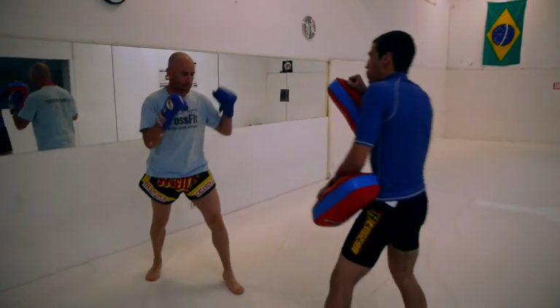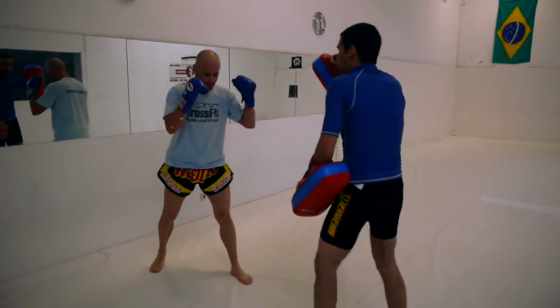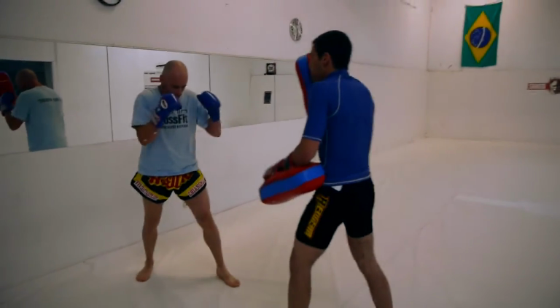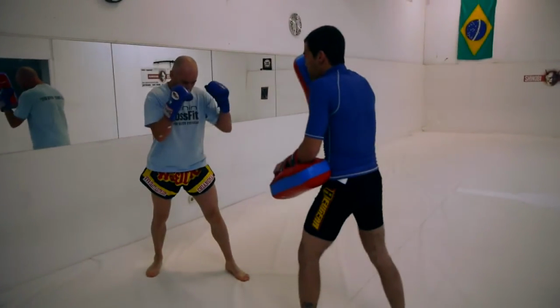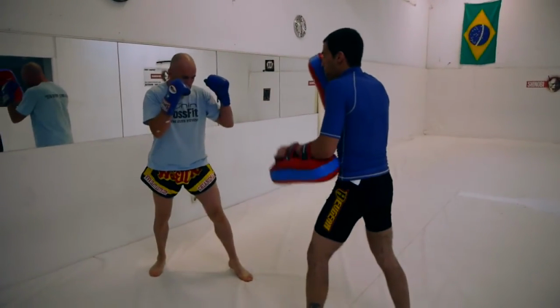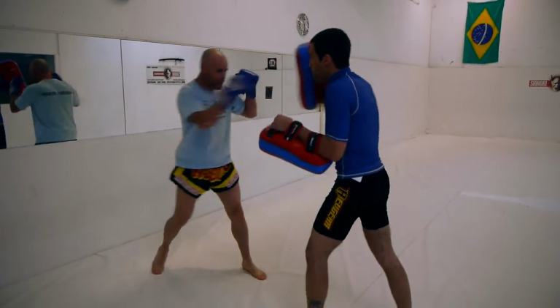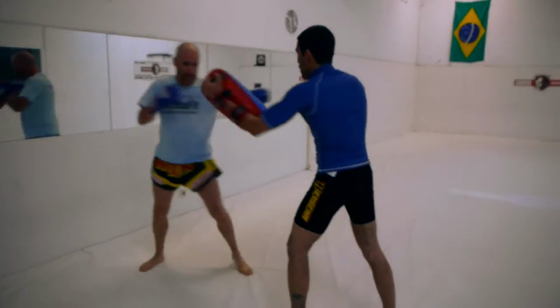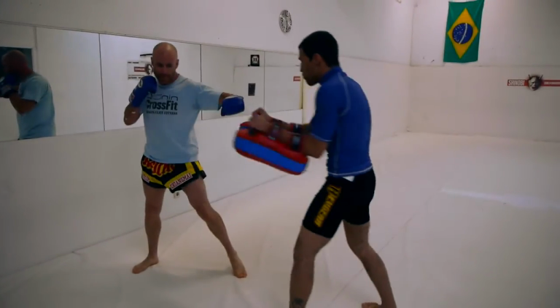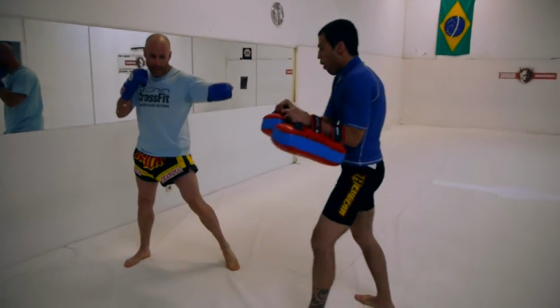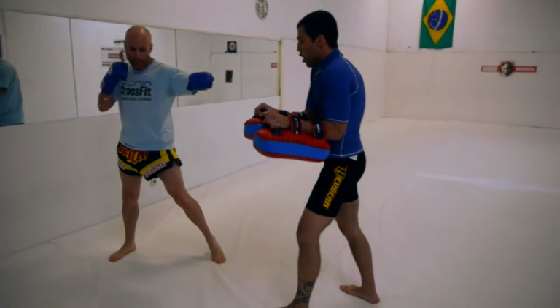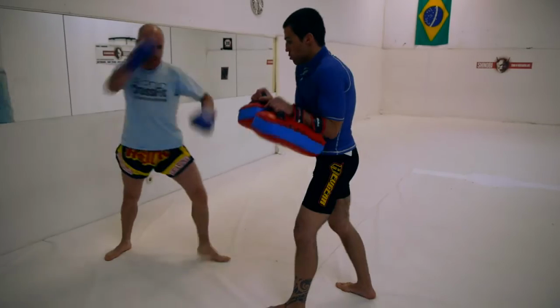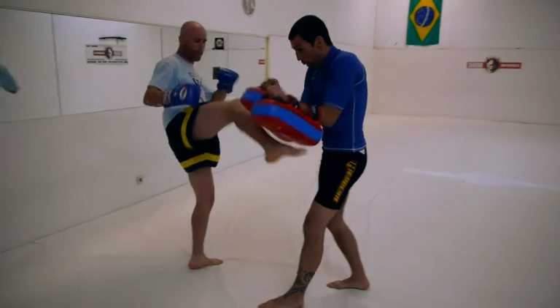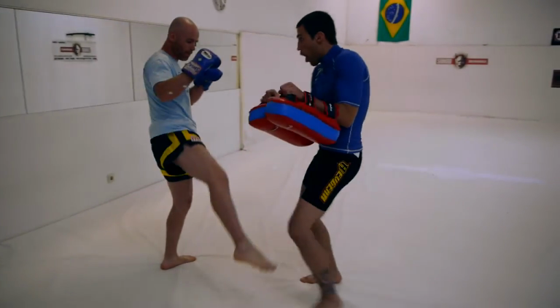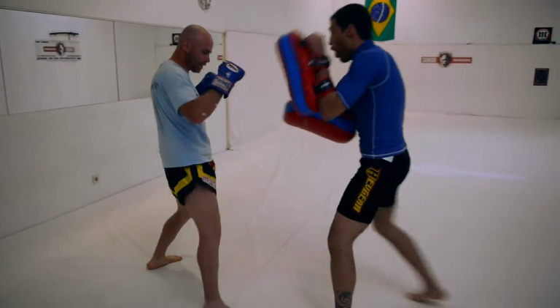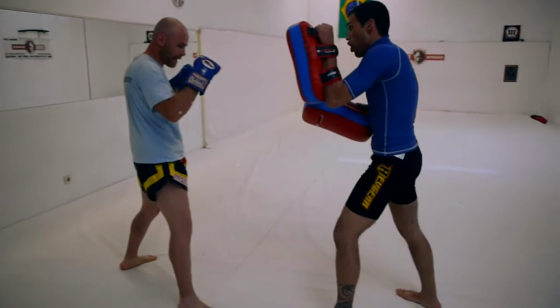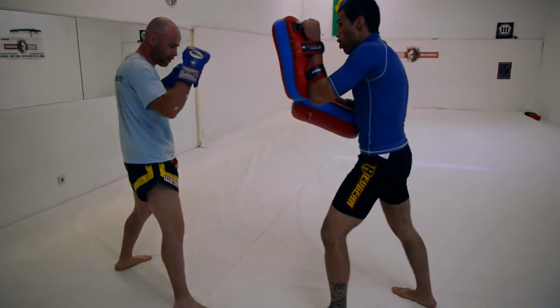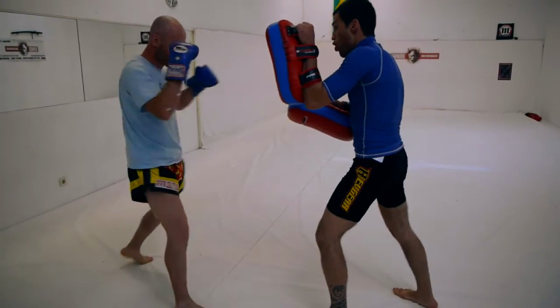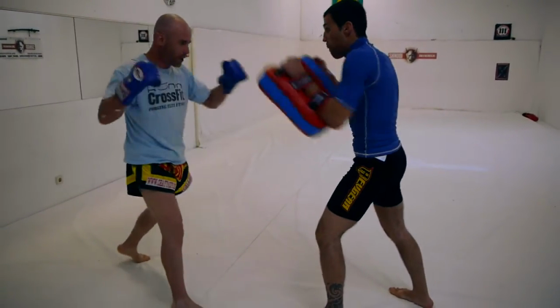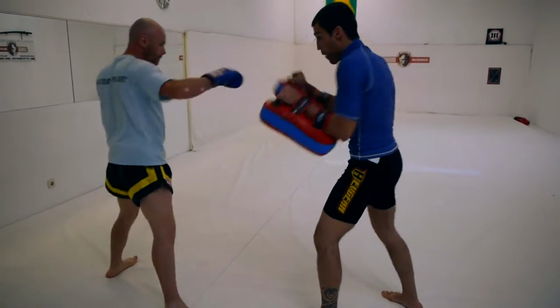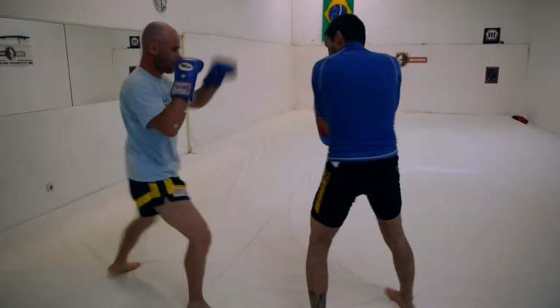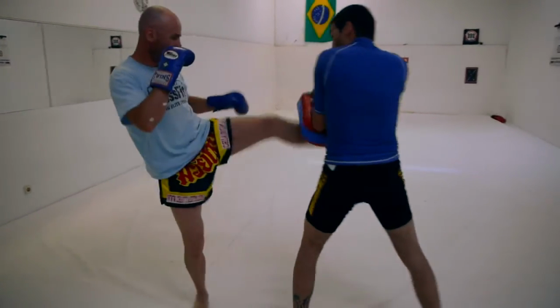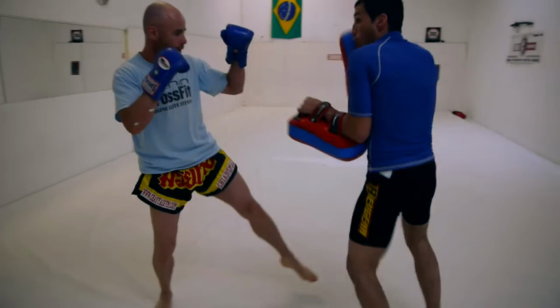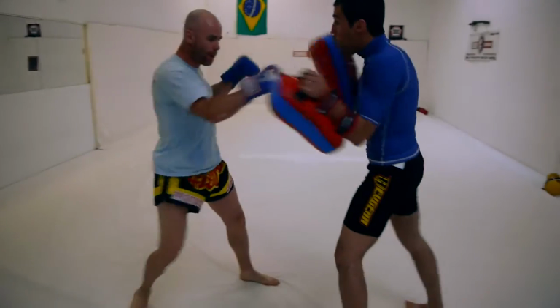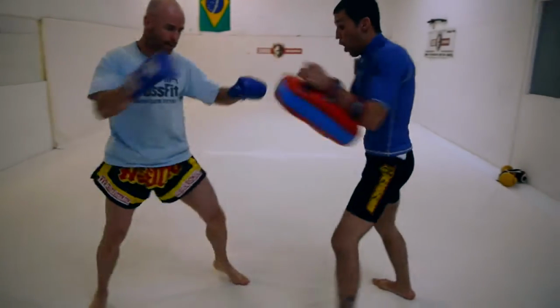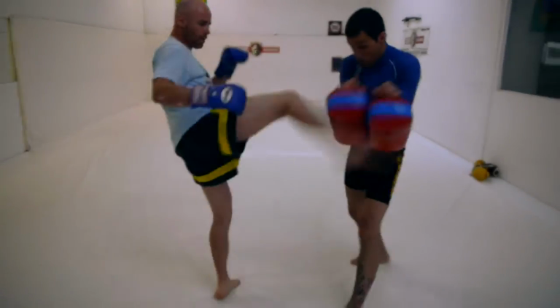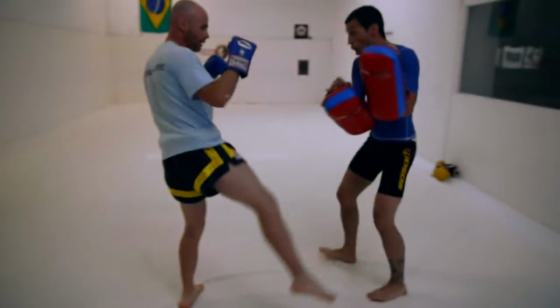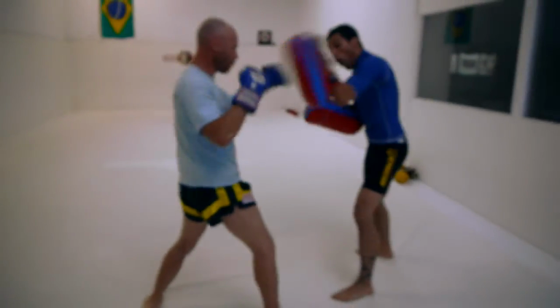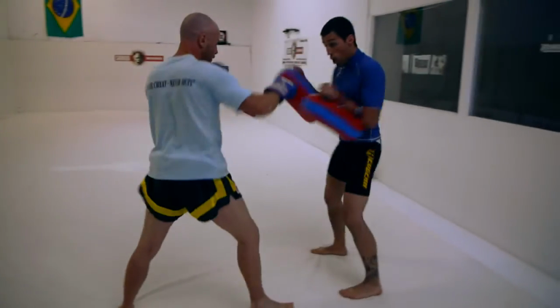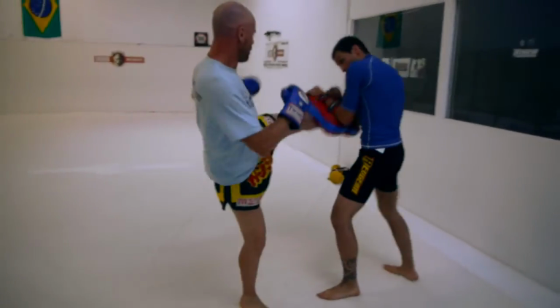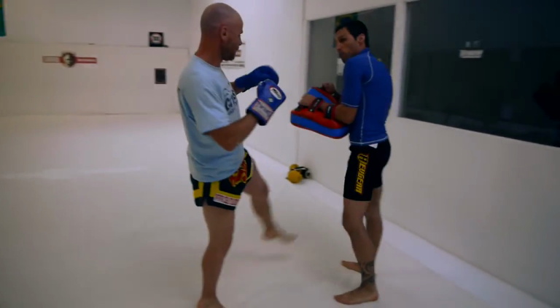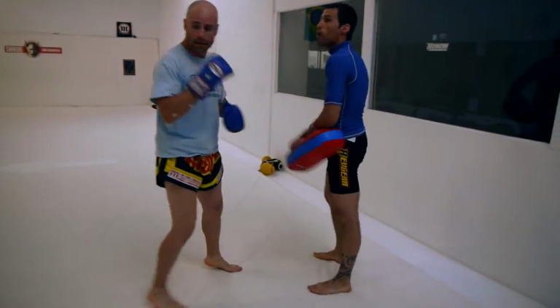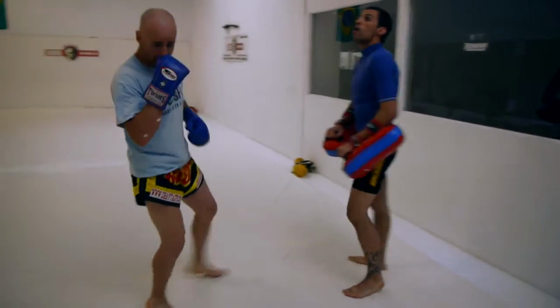So I'm doing right, left, and then I'm kicking. I'm blabbing on the side — so now I'm right, left, down, left, down, right, left. Okay.